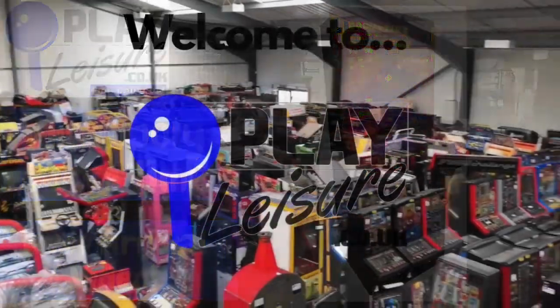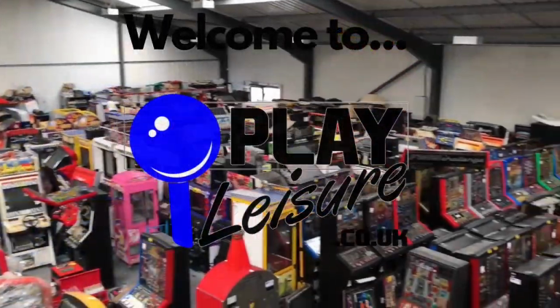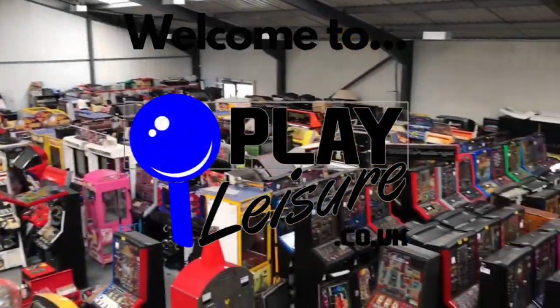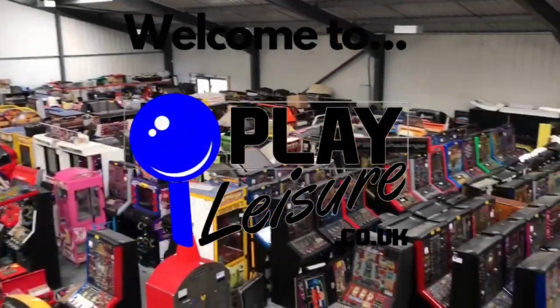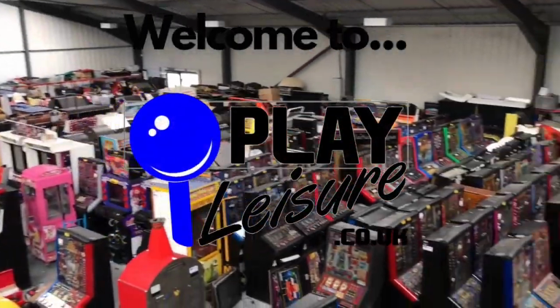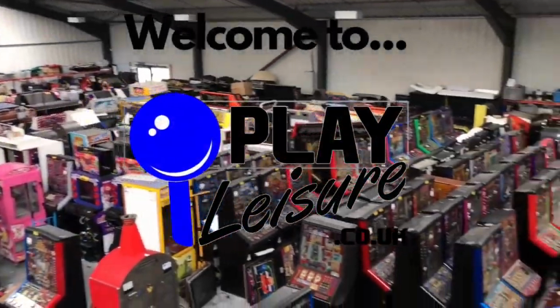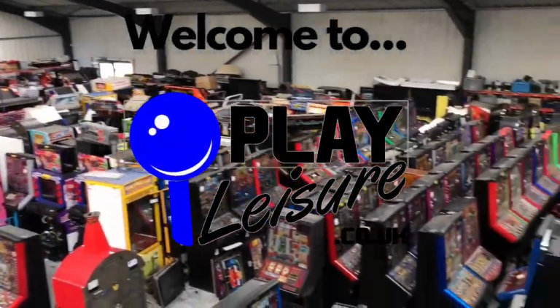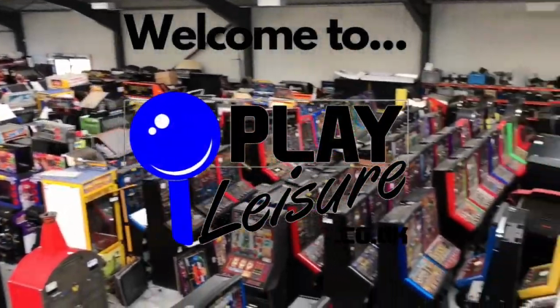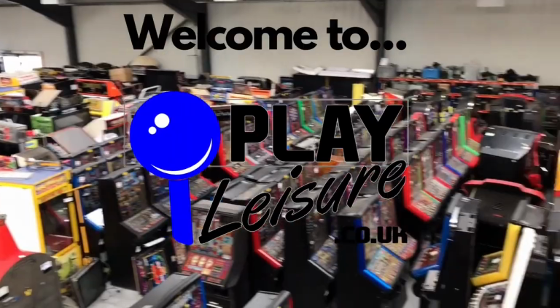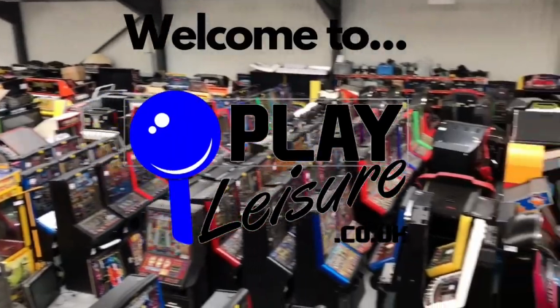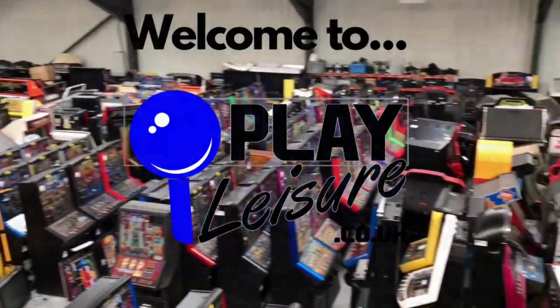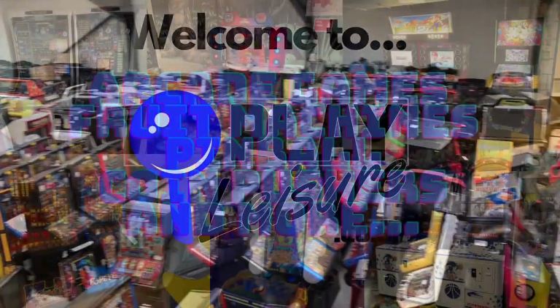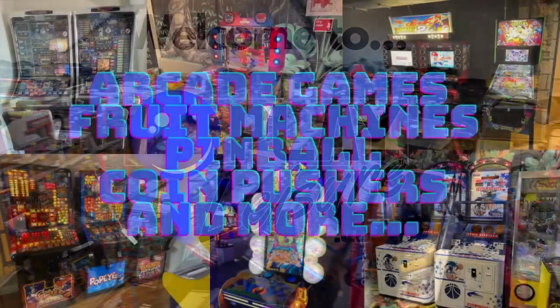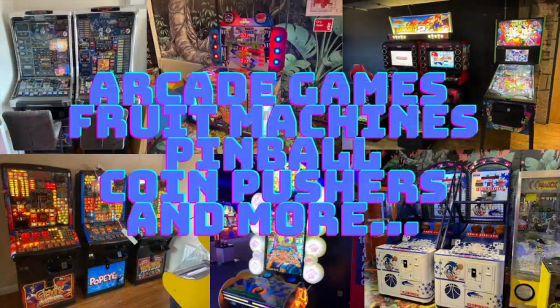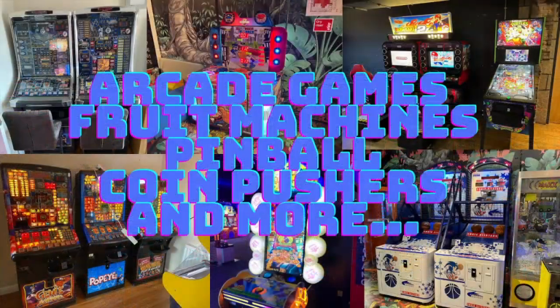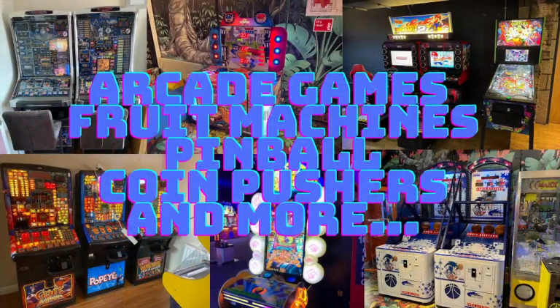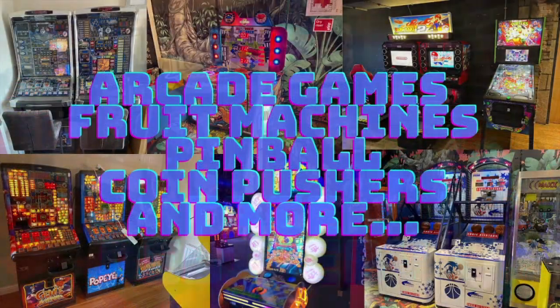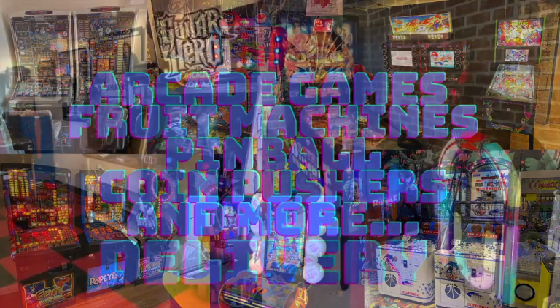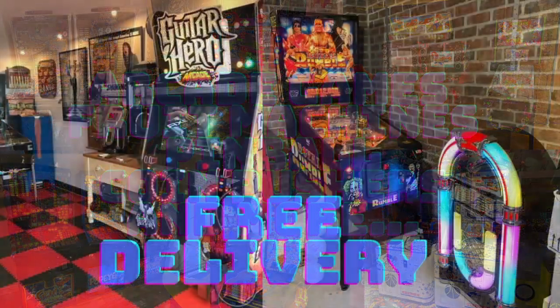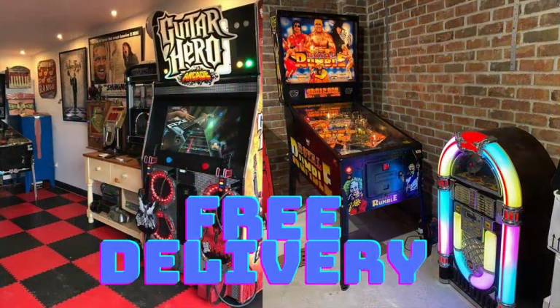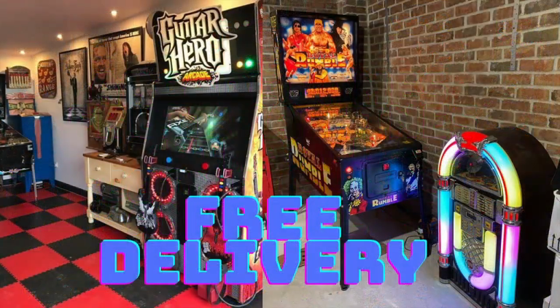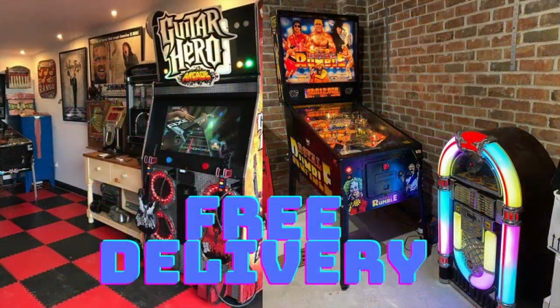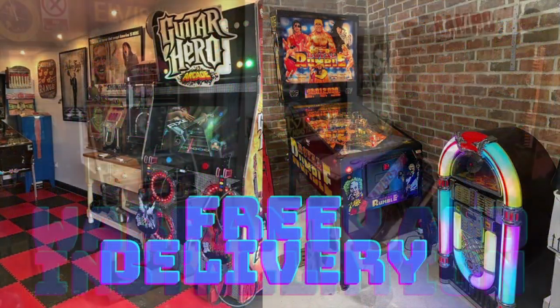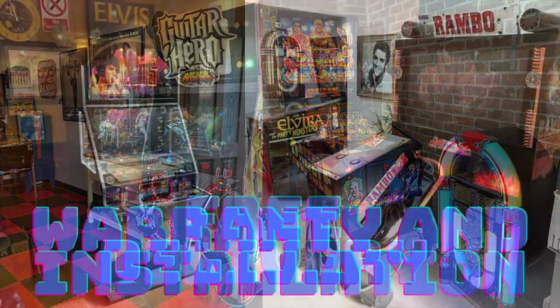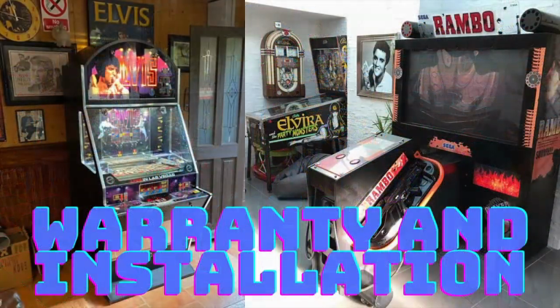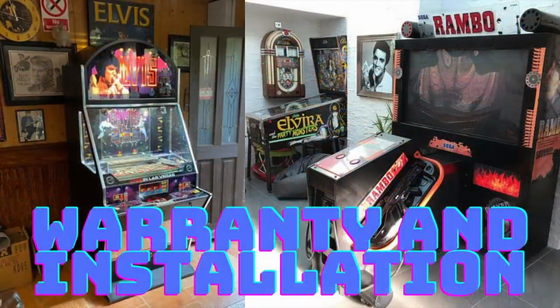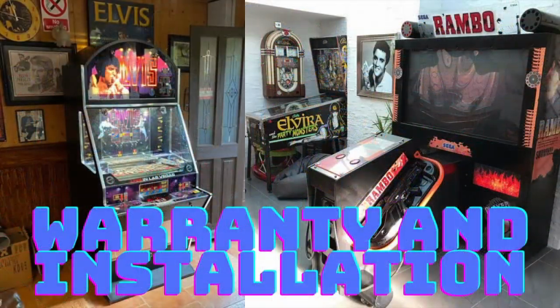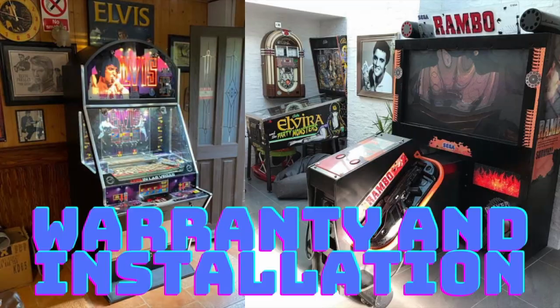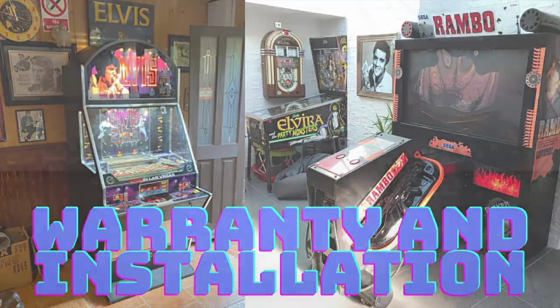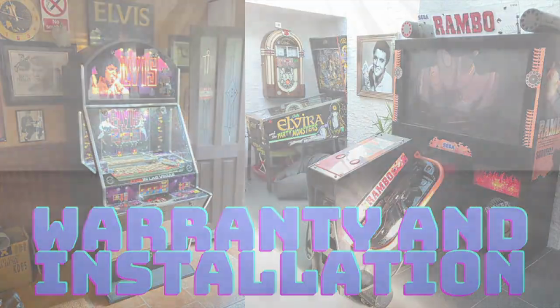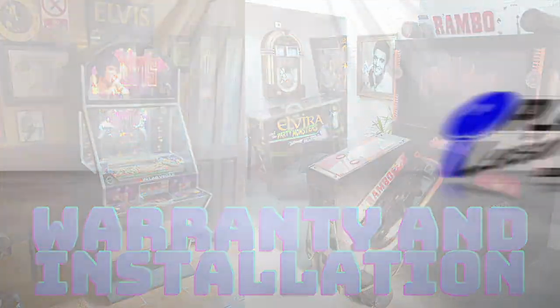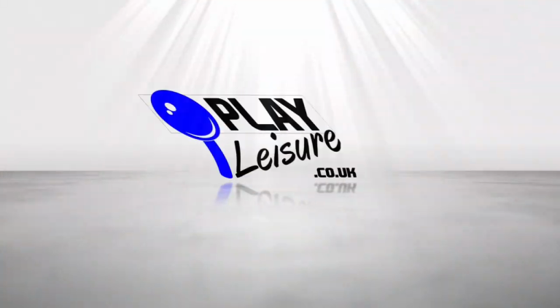Pinball, arcade games, fruit machines and more — there's a lot of joy and fun in store for your classic game and pleasure. It's Play Leisure.